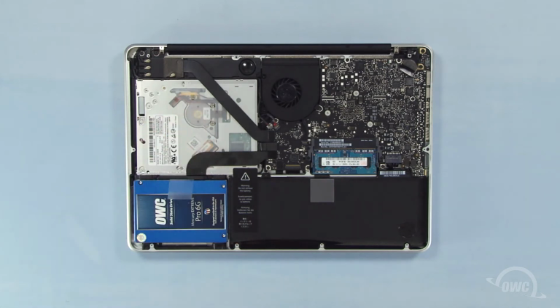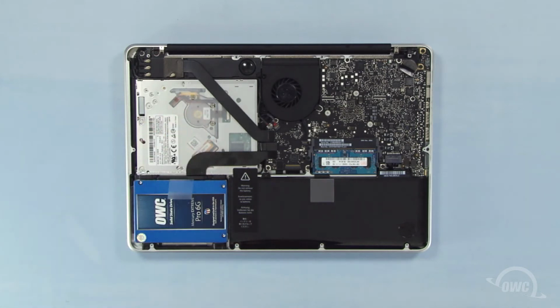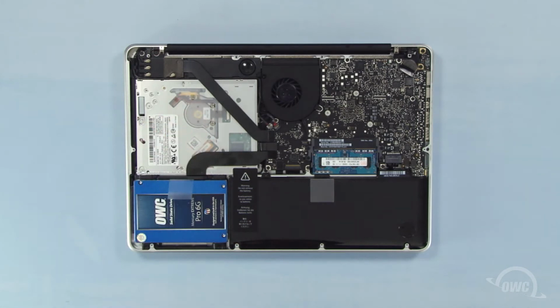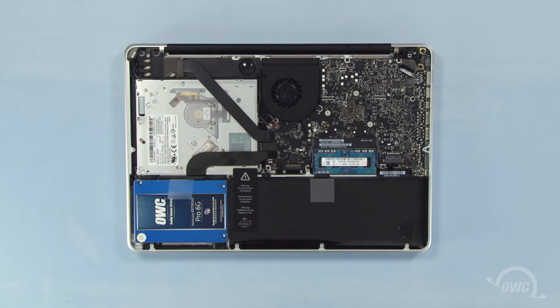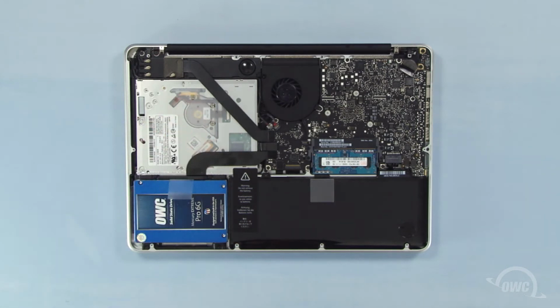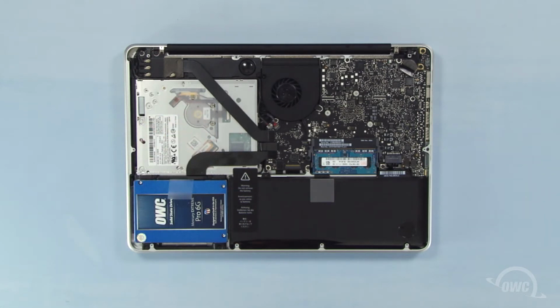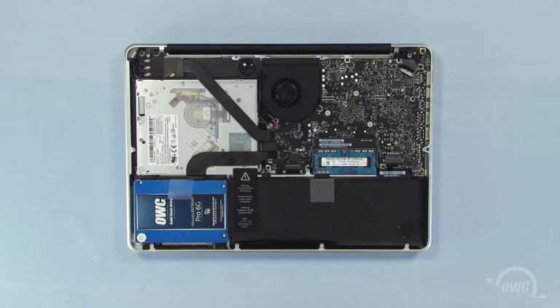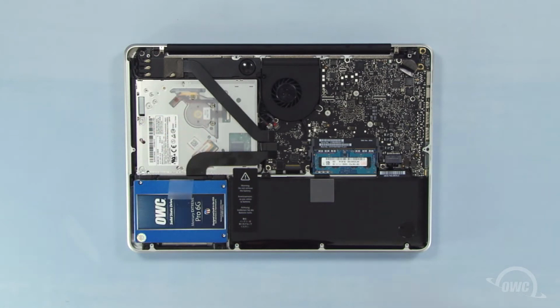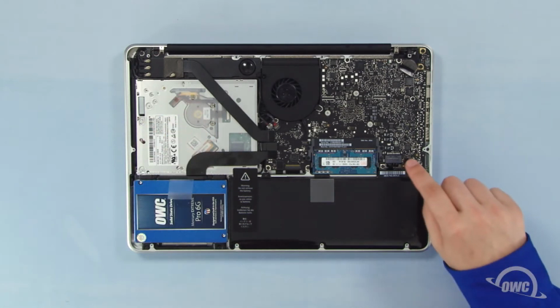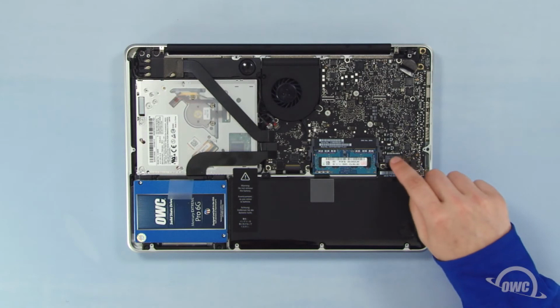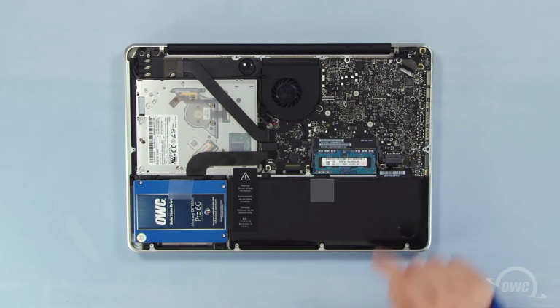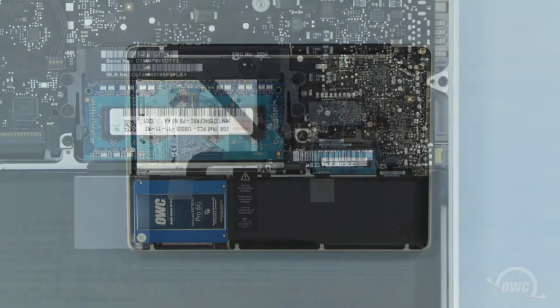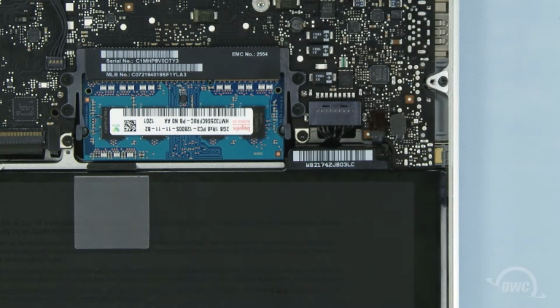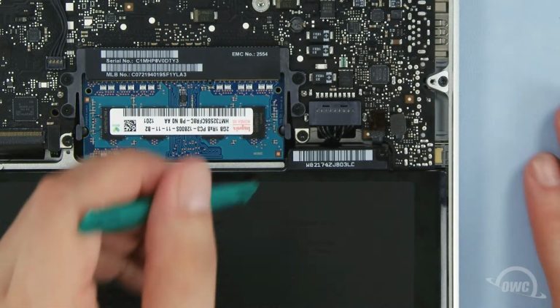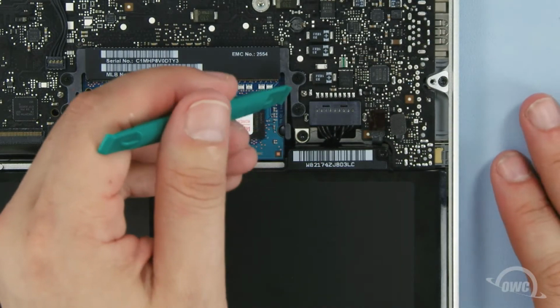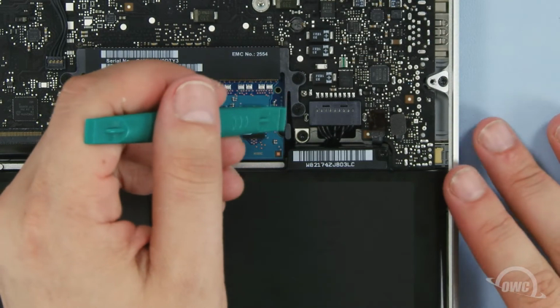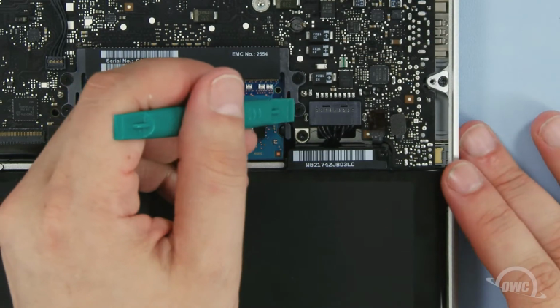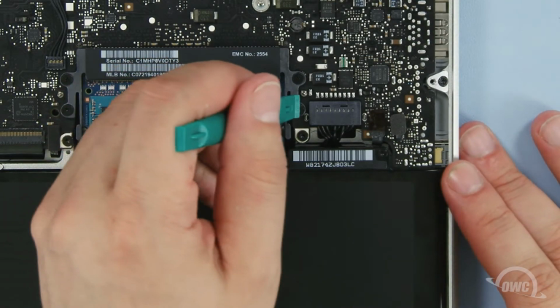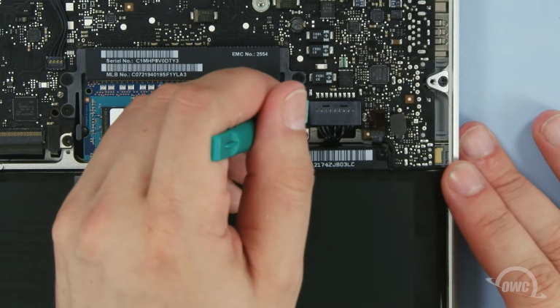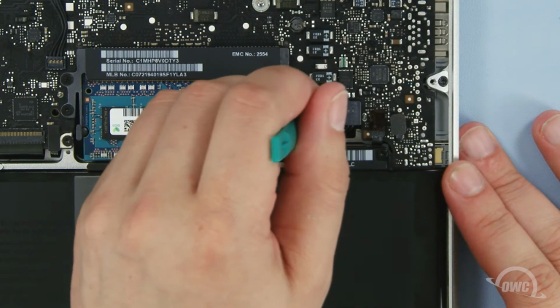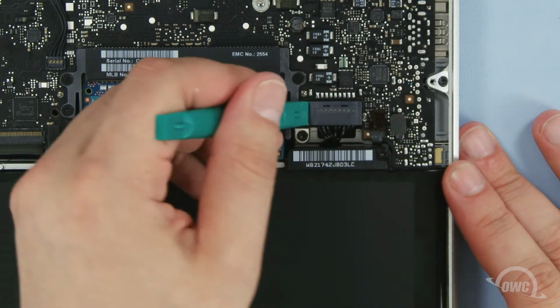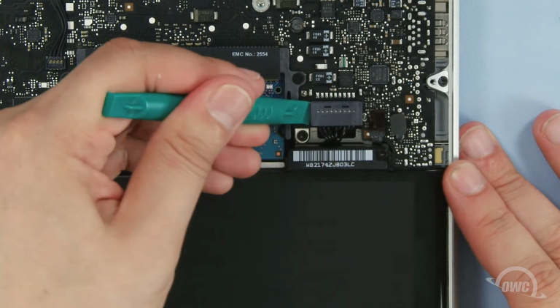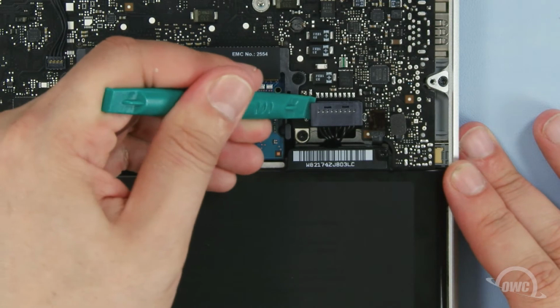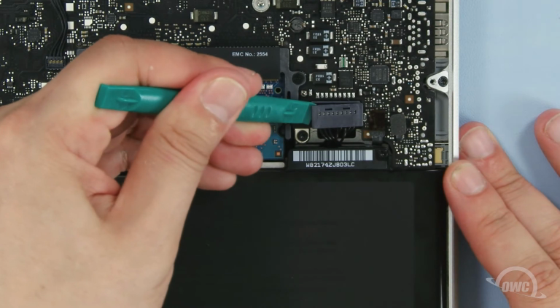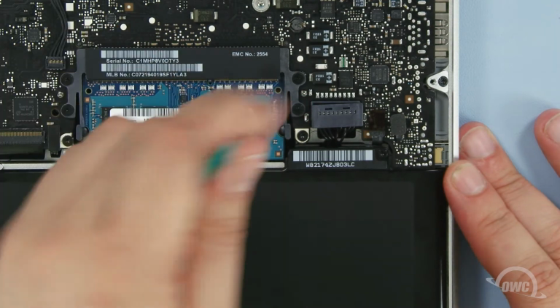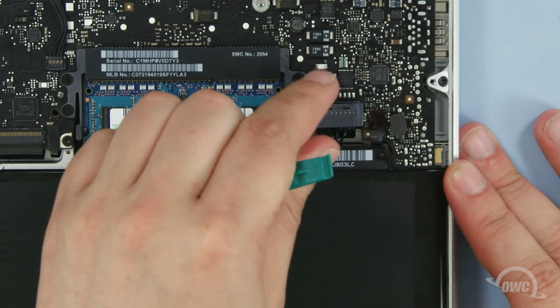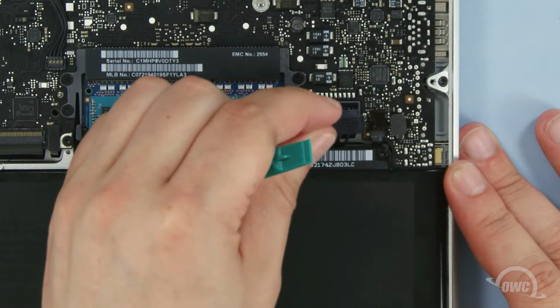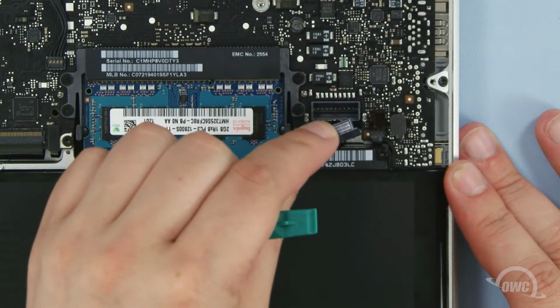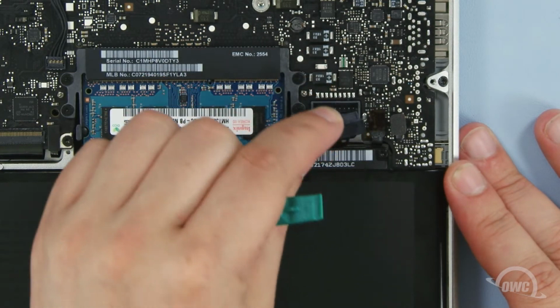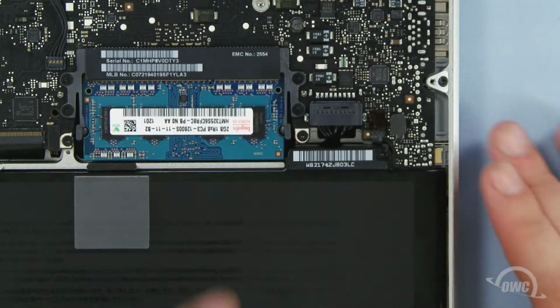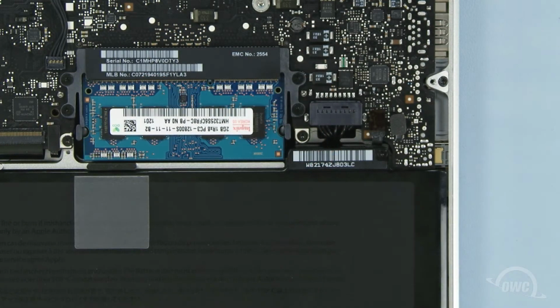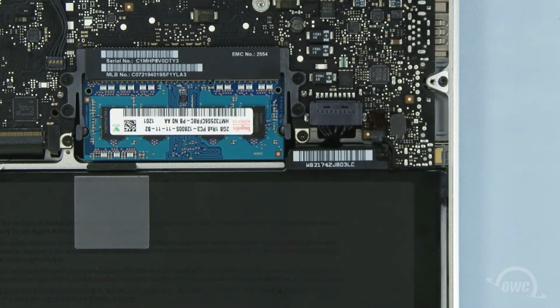First, we need to disconnect the battery connector, which is located here. Use a nylon pry tool to gently lift the connector free from the logic board. Once it's disconnected, we can then safely remove the optical drive.